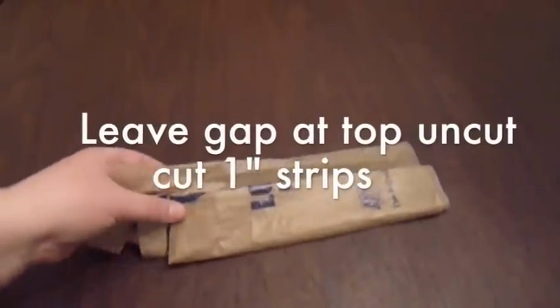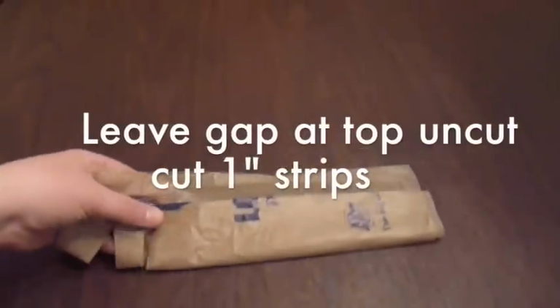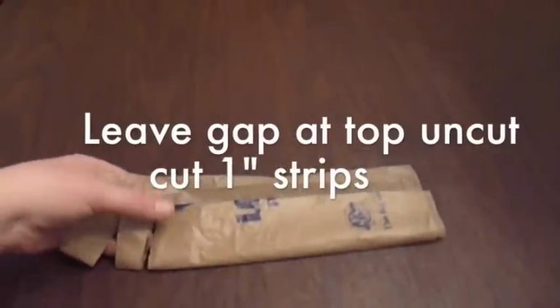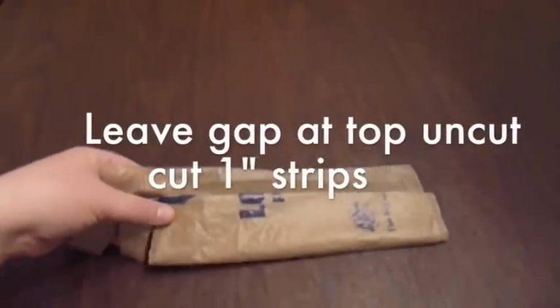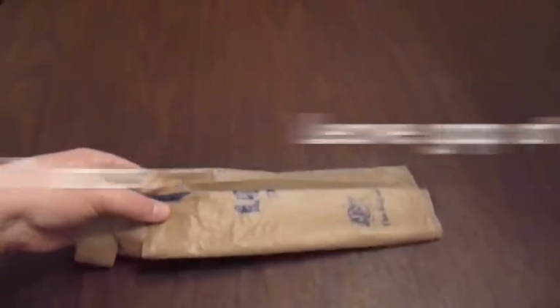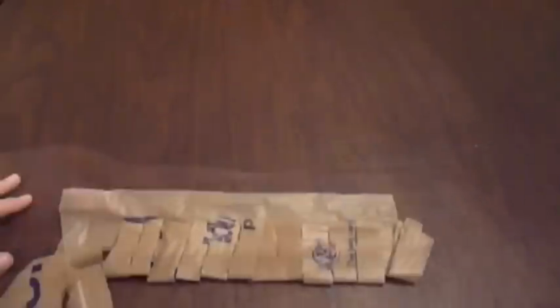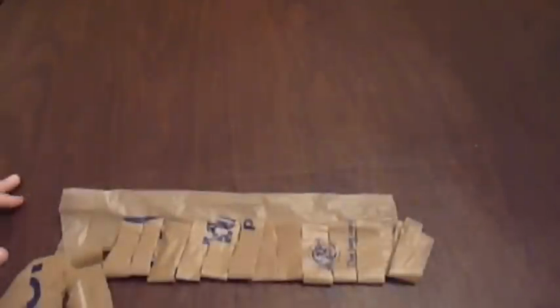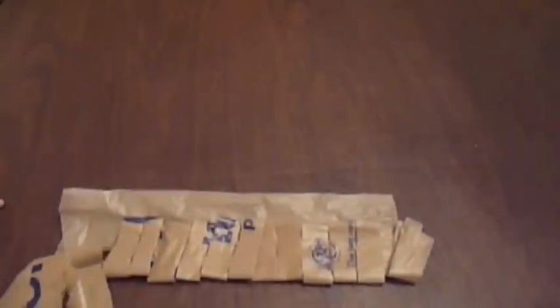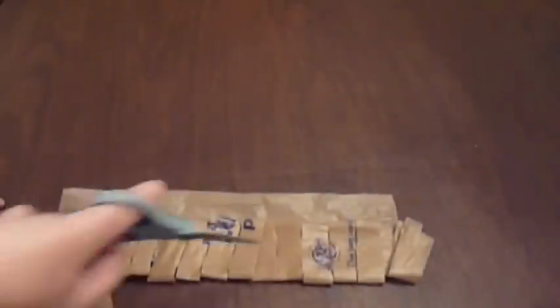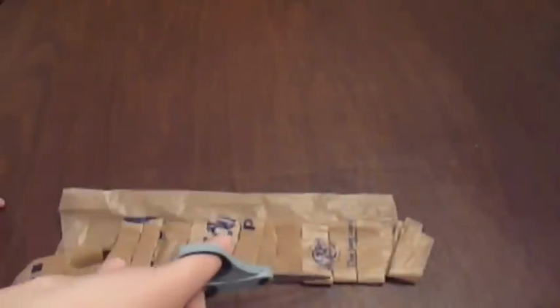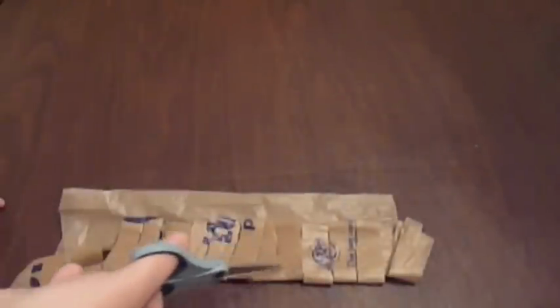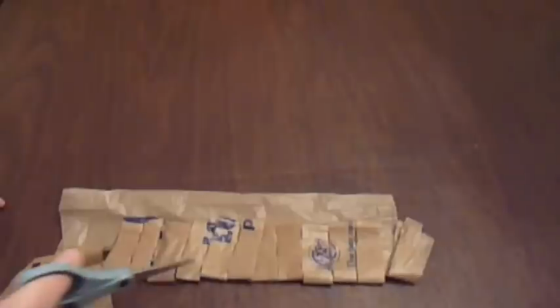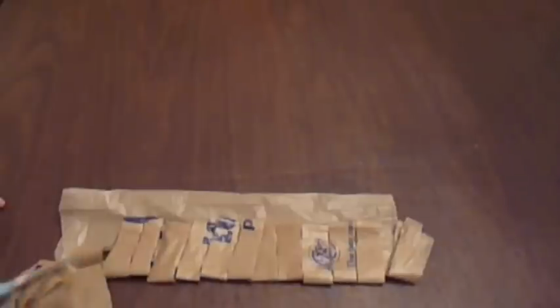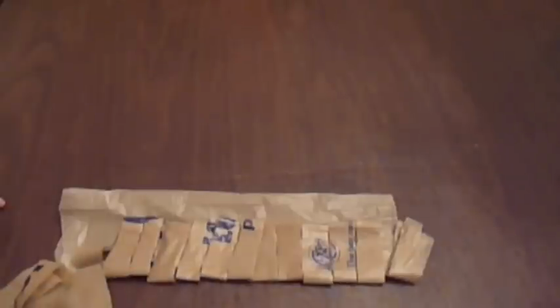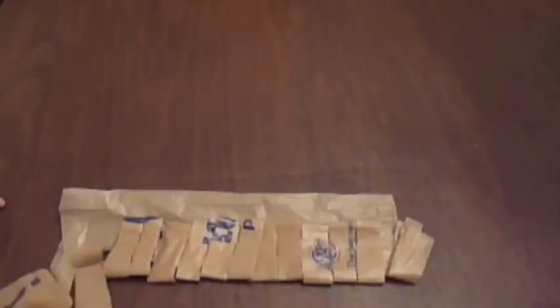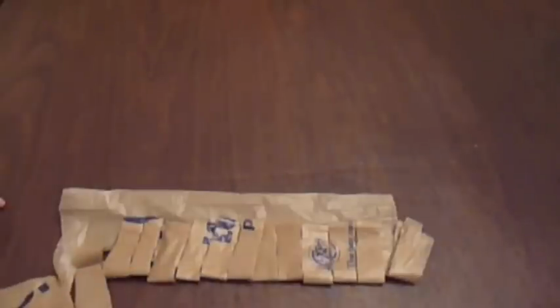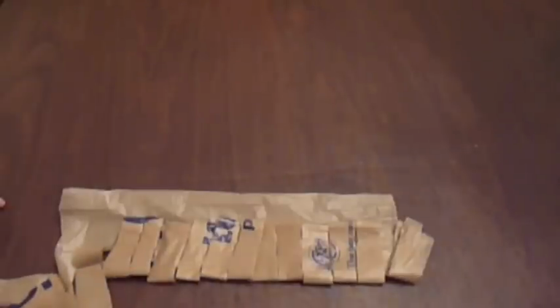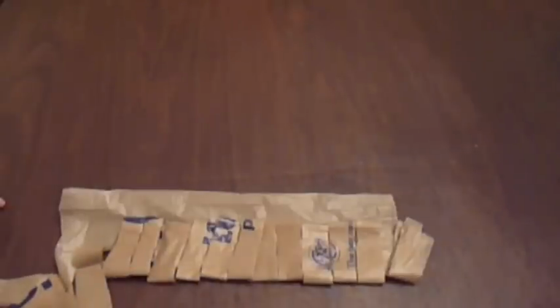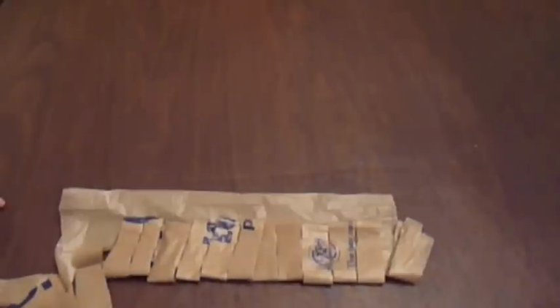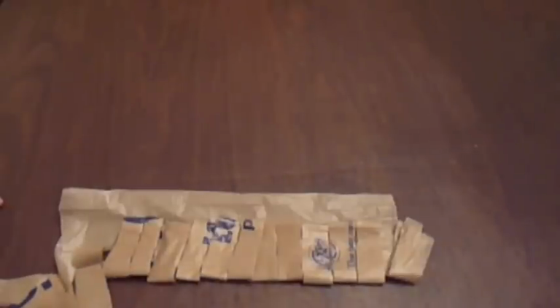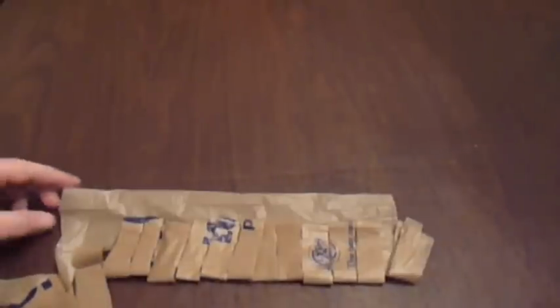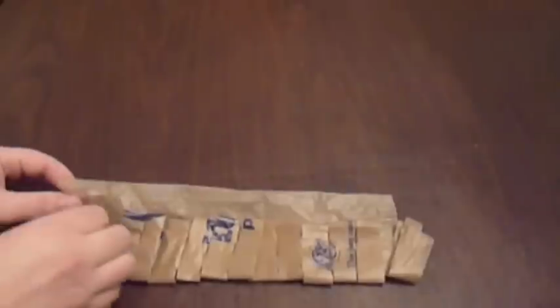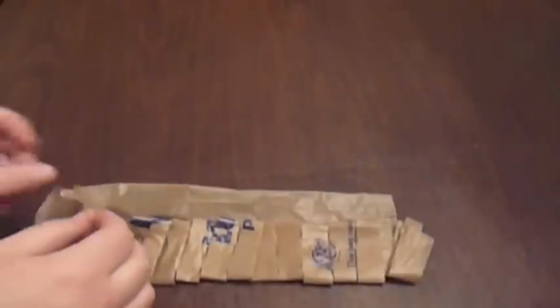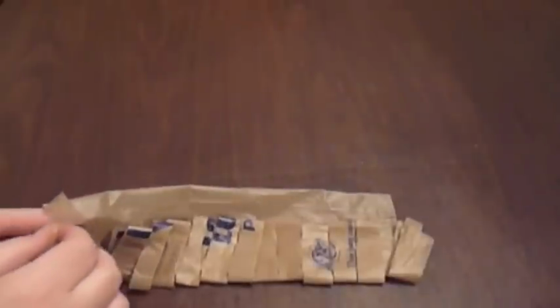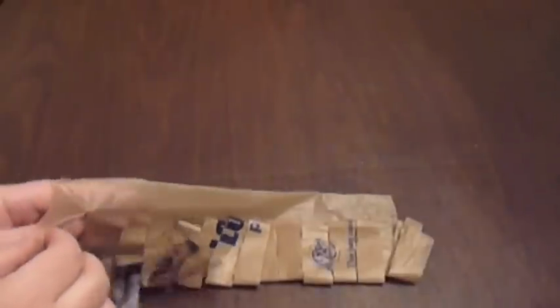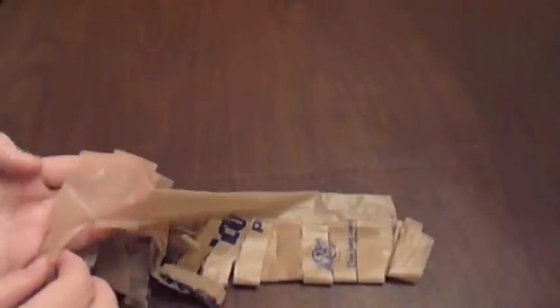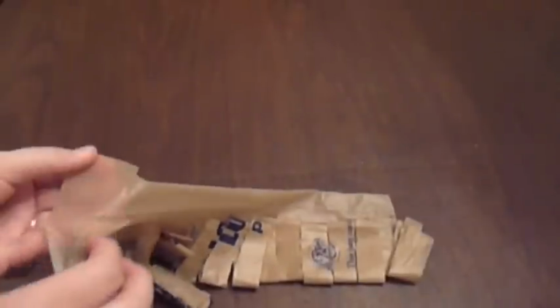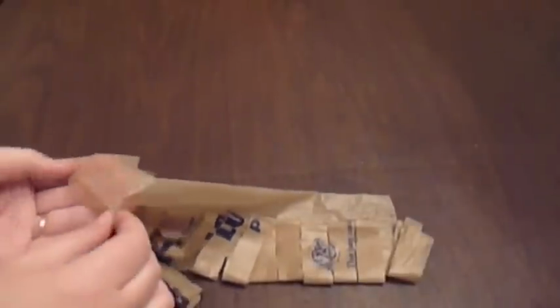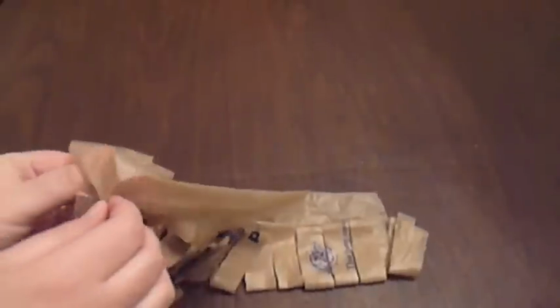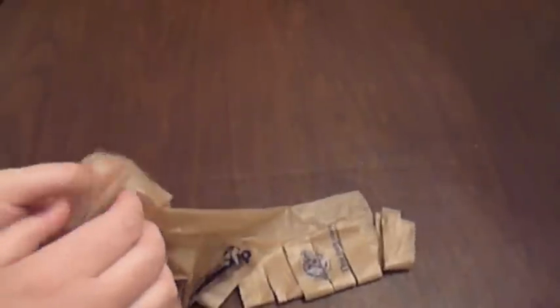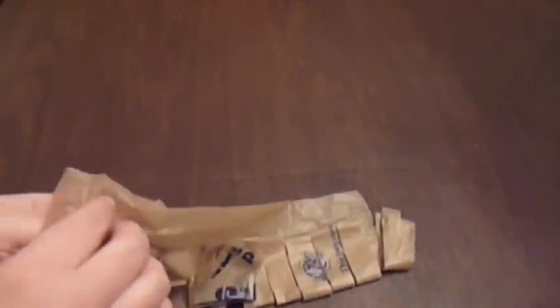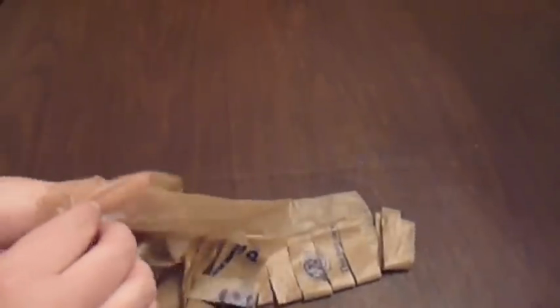Continue cutting until you get to the end. I've now cut all of my strips here. If some of them have unfolded it's going to be okay — we're going to take our hand and slide it in like it's a sleeve.